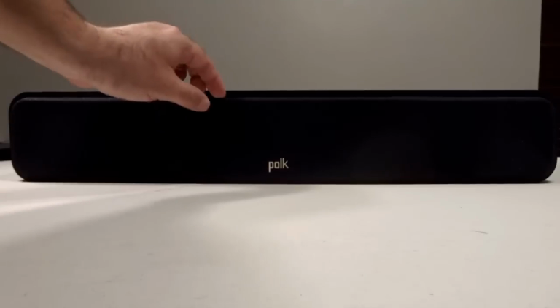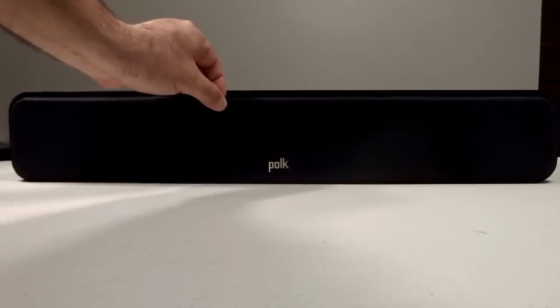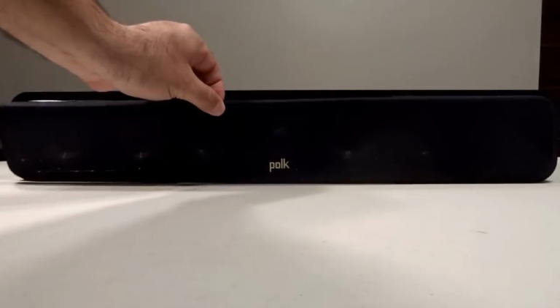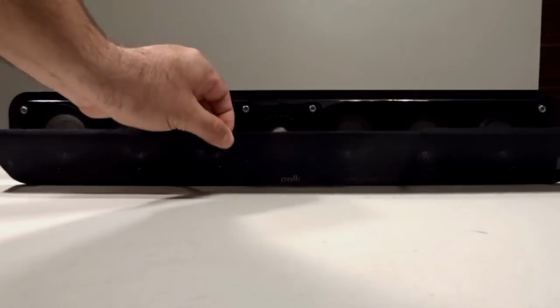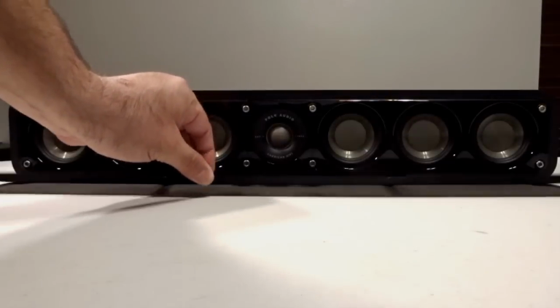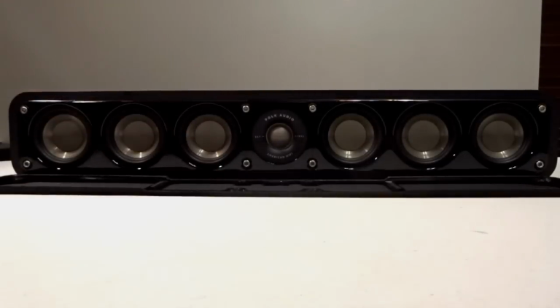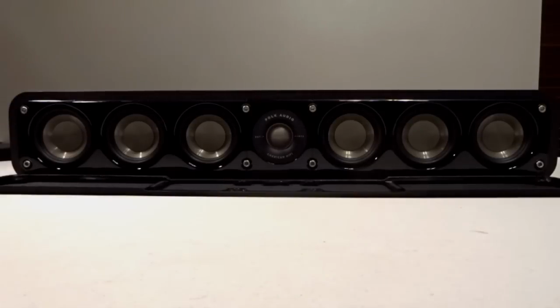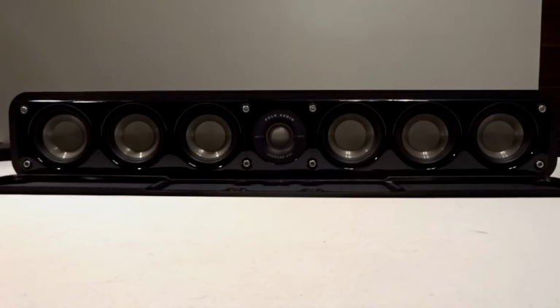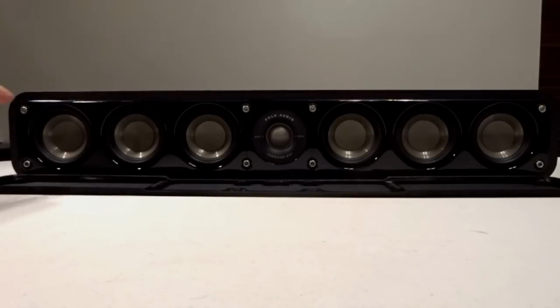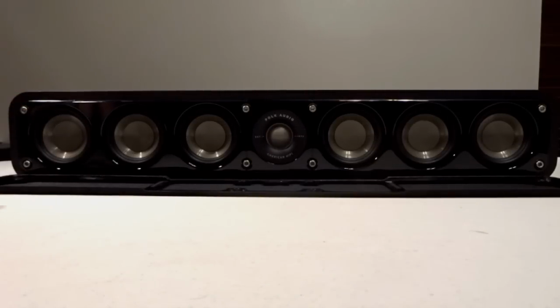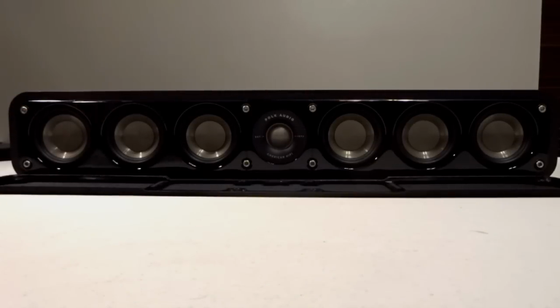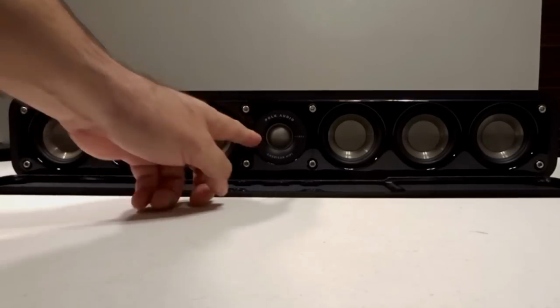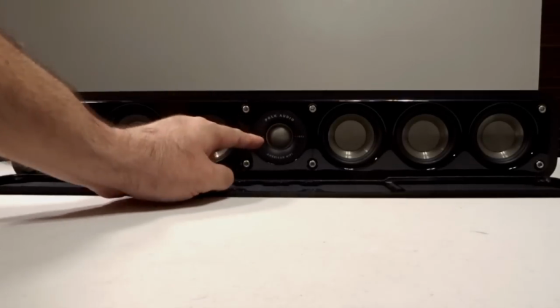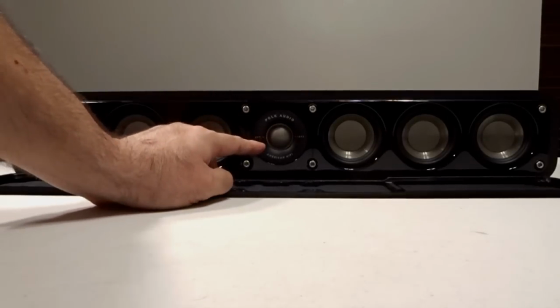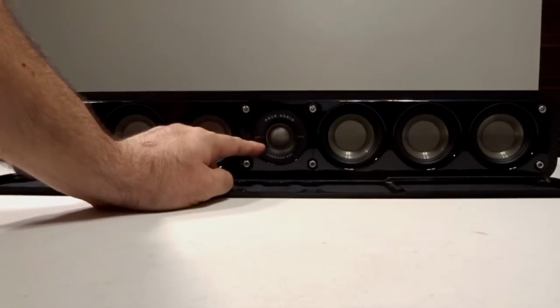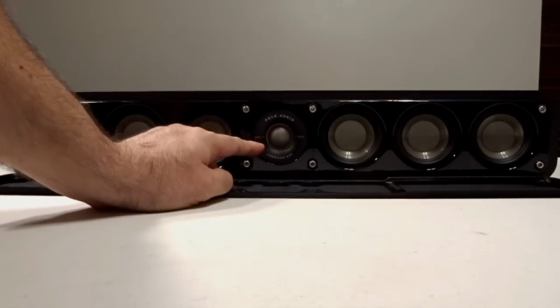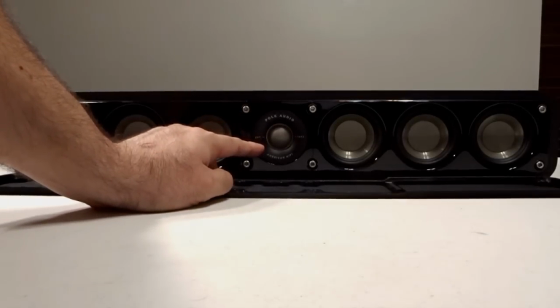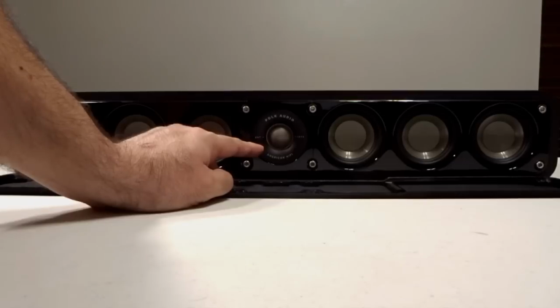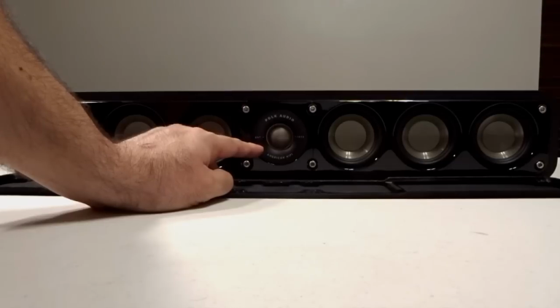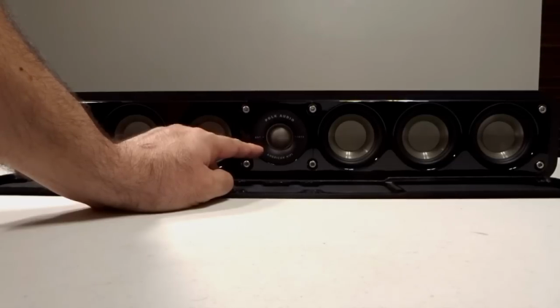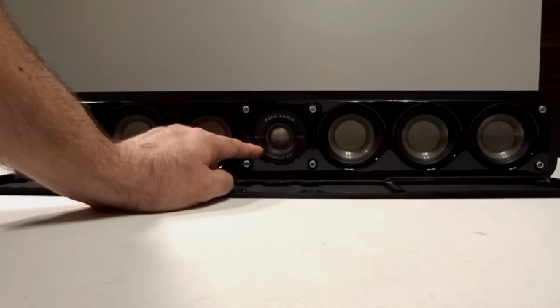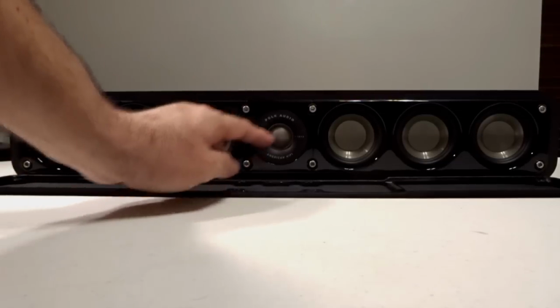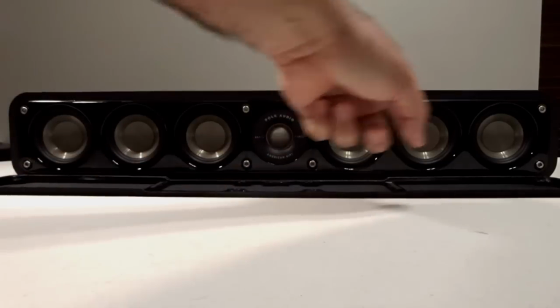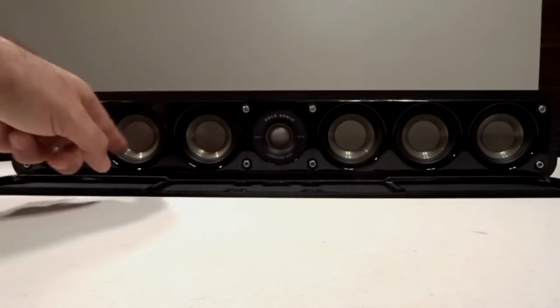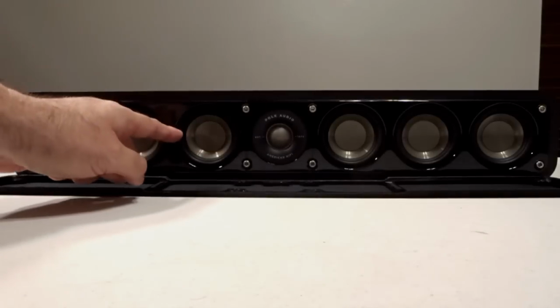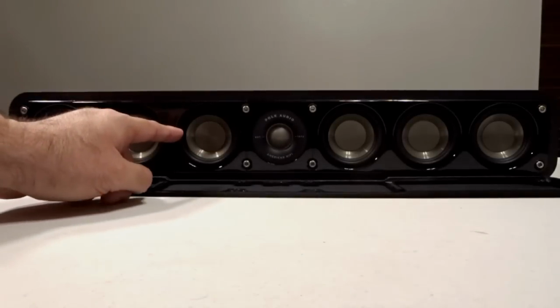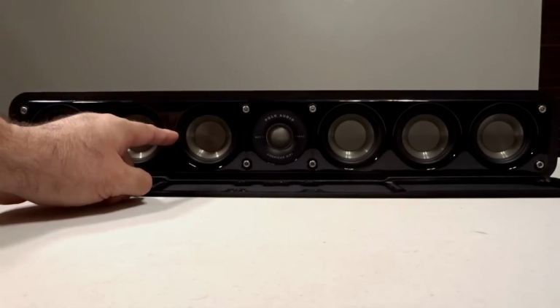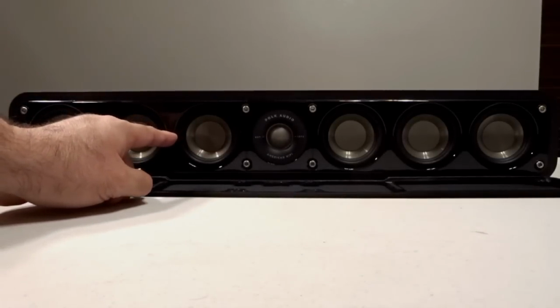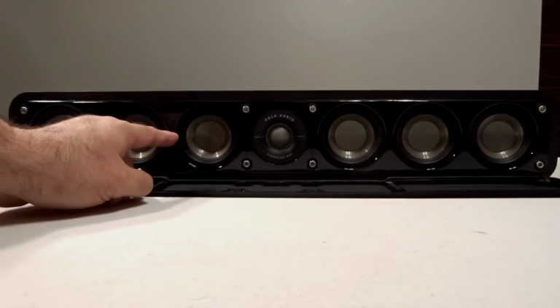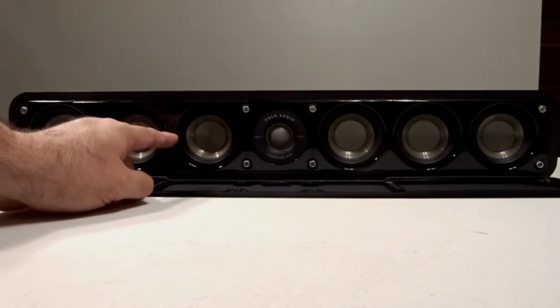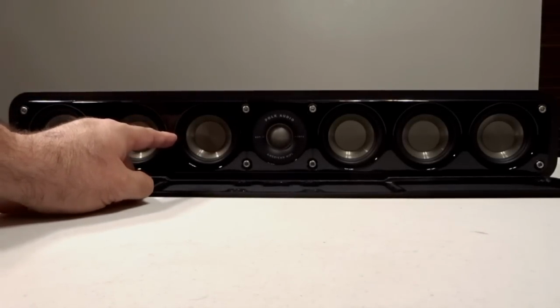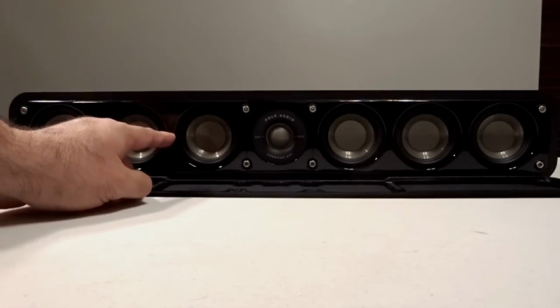The grill comes off very easily as it's held in place magnetically, and you get a good look at the one-inch Terylene high-res dome tweeter. It has six three-inch dynamic balance mica-reinforced polypropylene drivers.